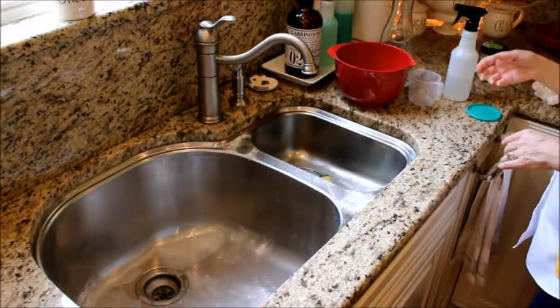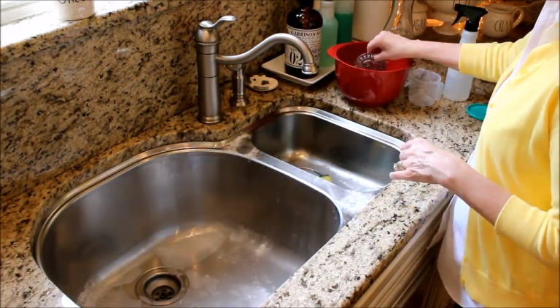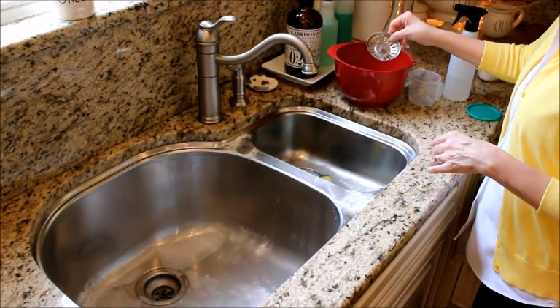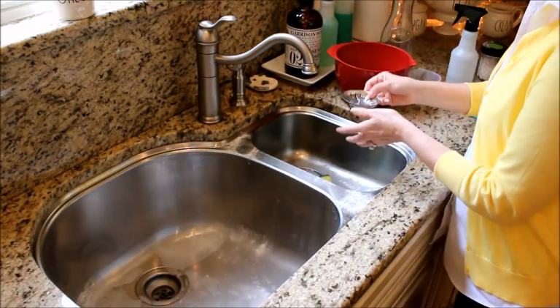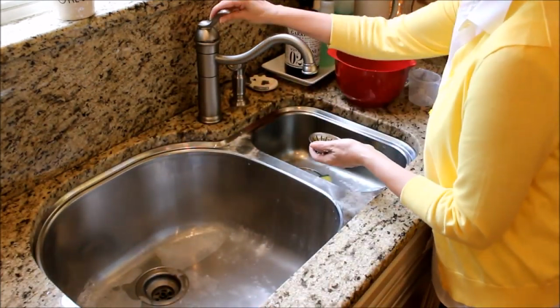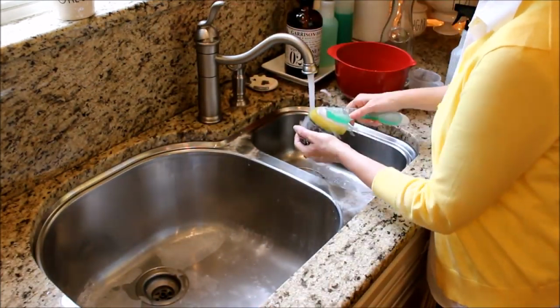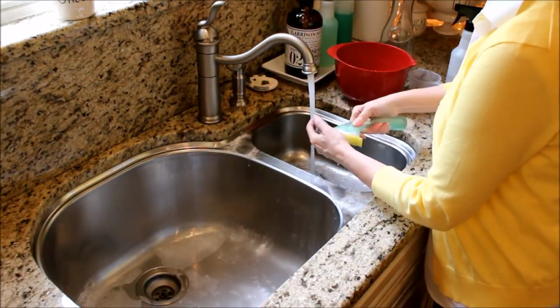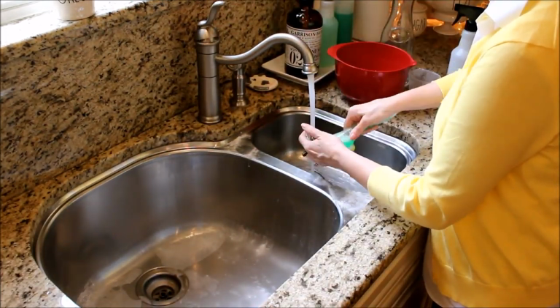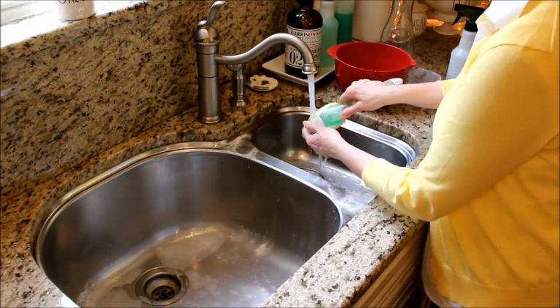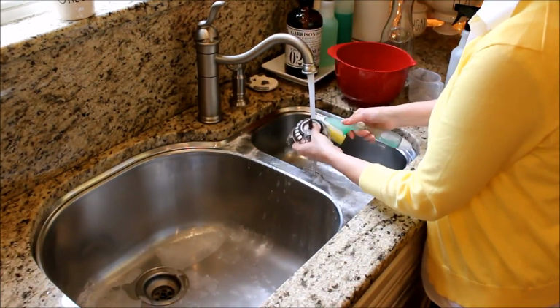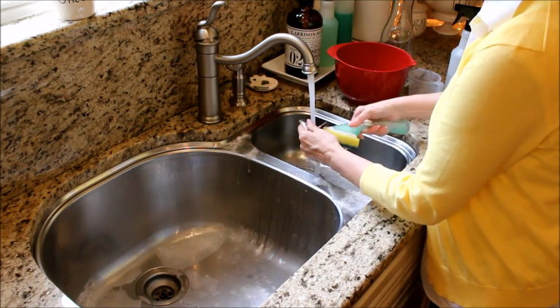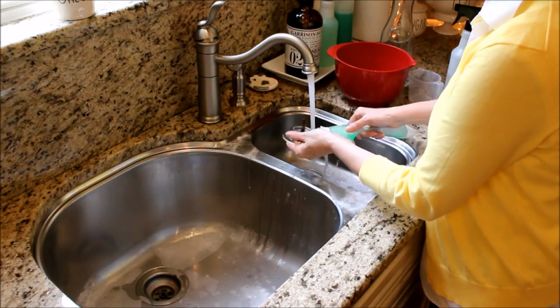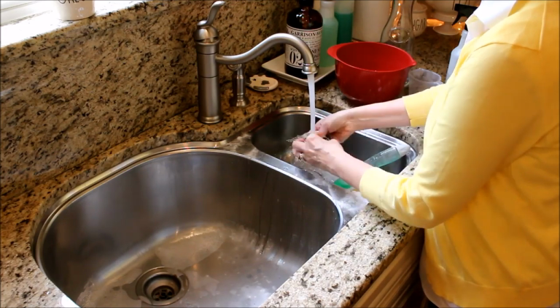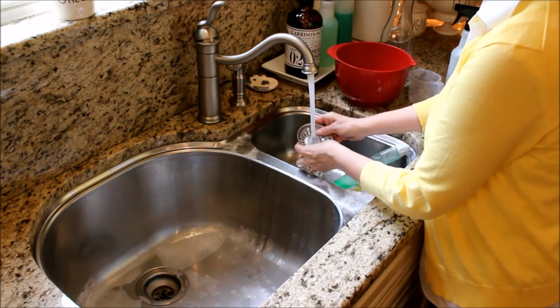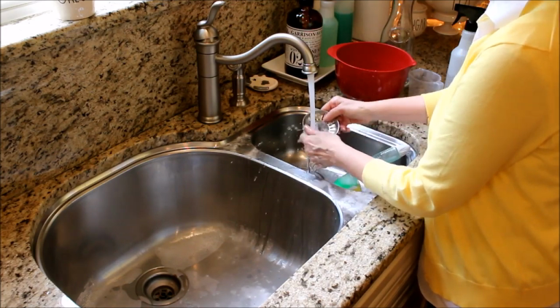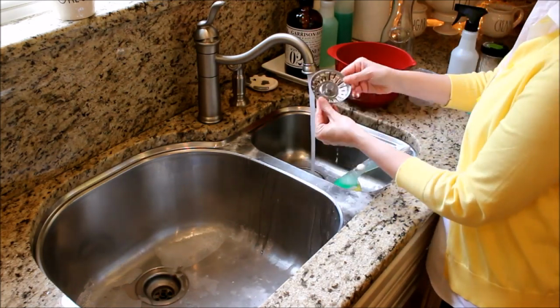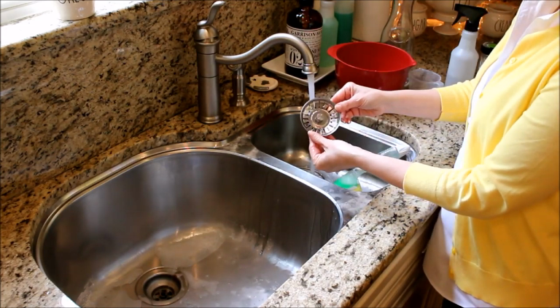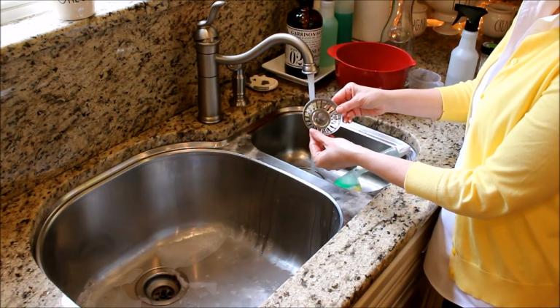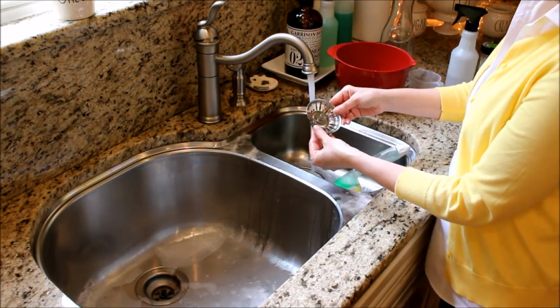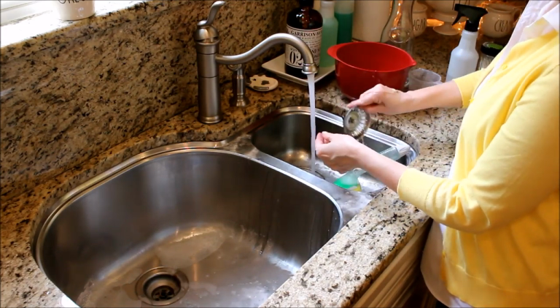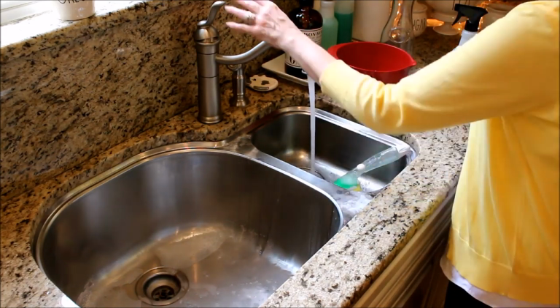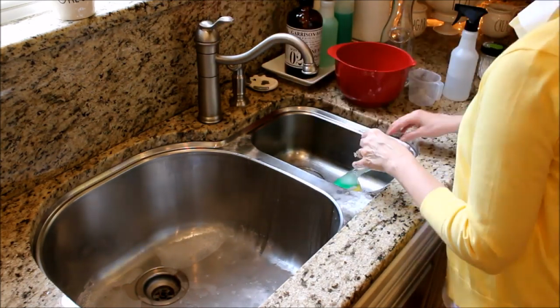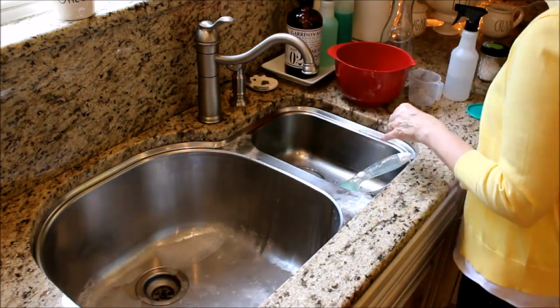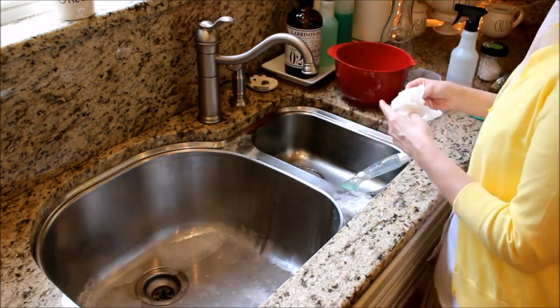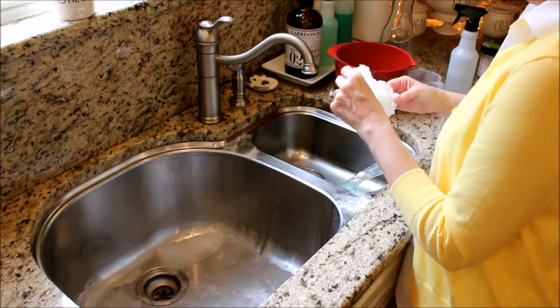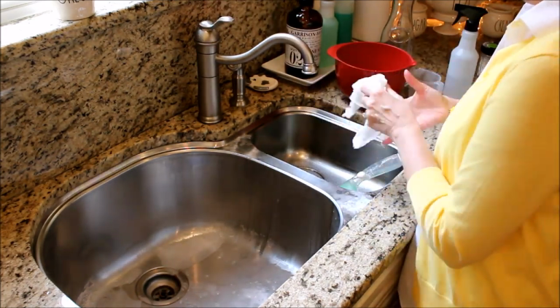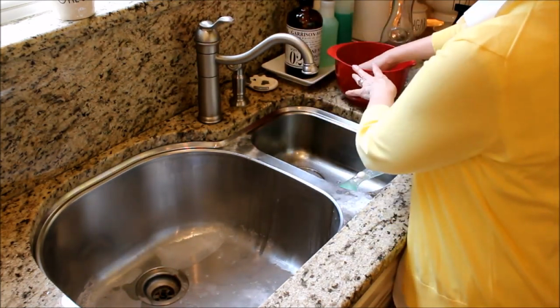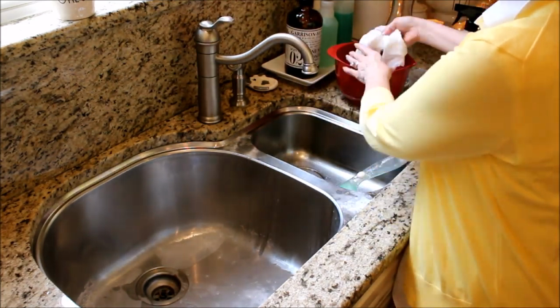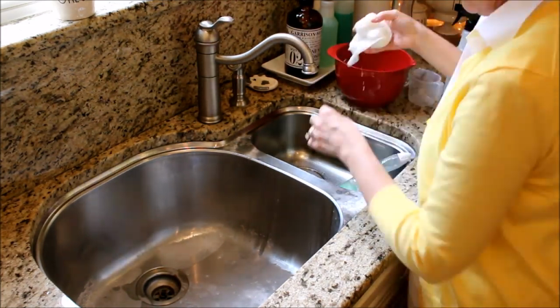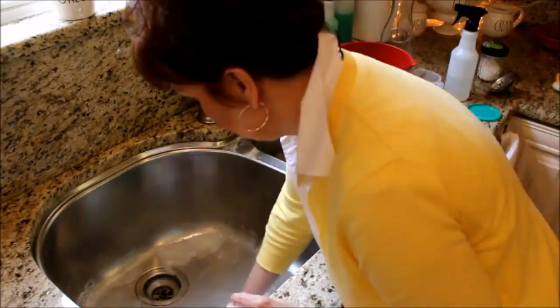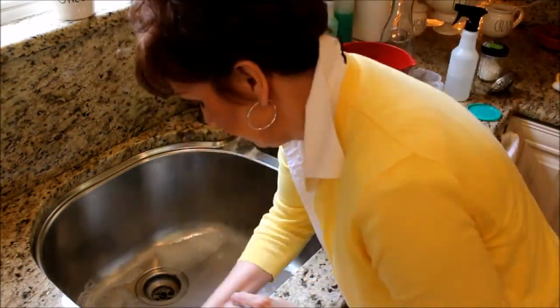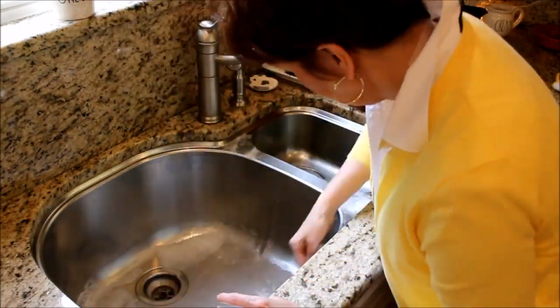I use a sprinkle of baking soda and some more white vinegar to scrub out the rest of the sink, and then I dry it all down with a microfiber cloth.